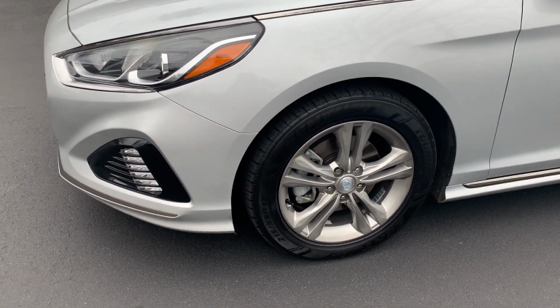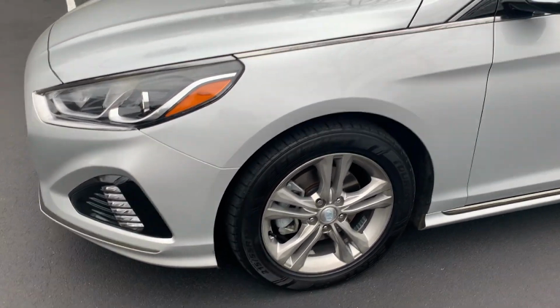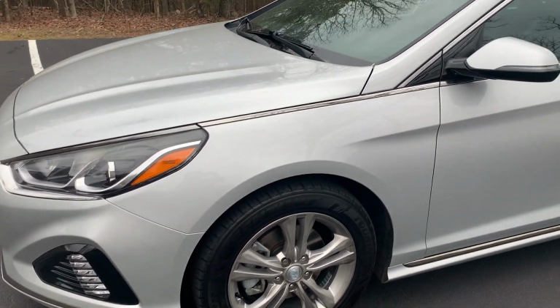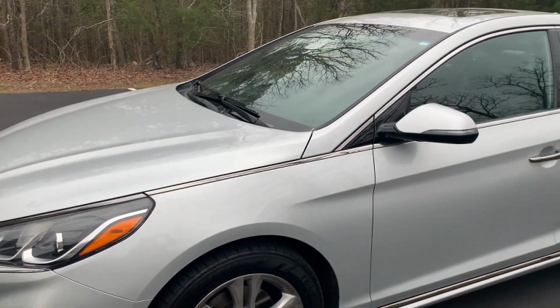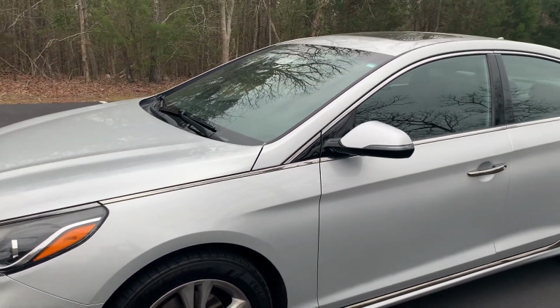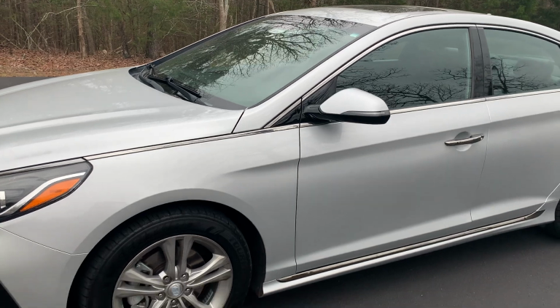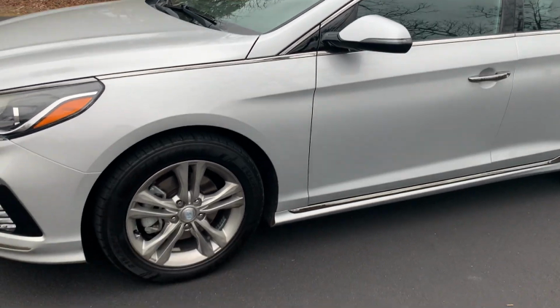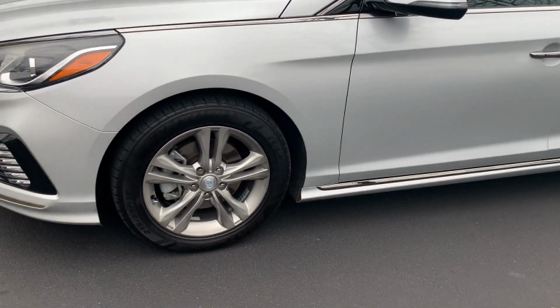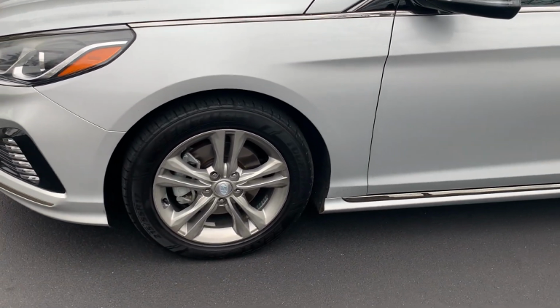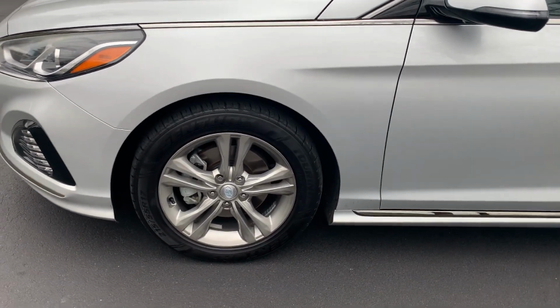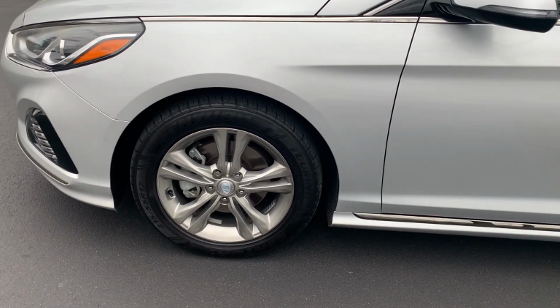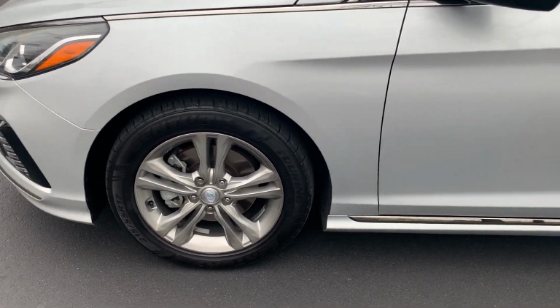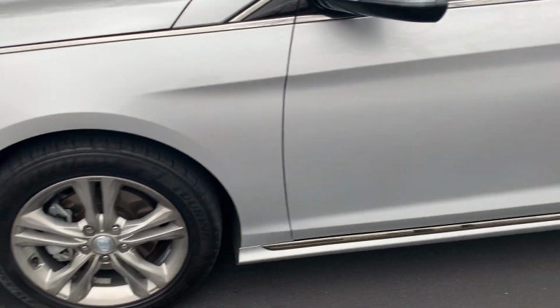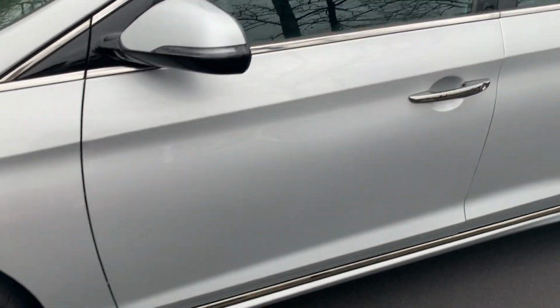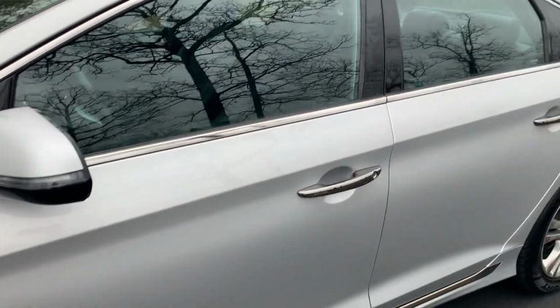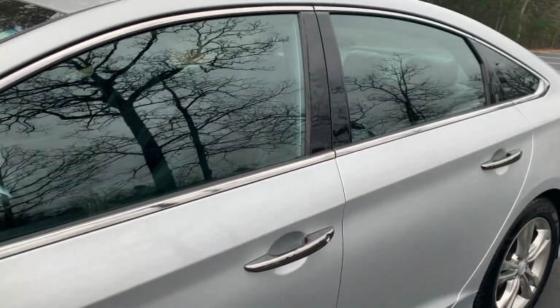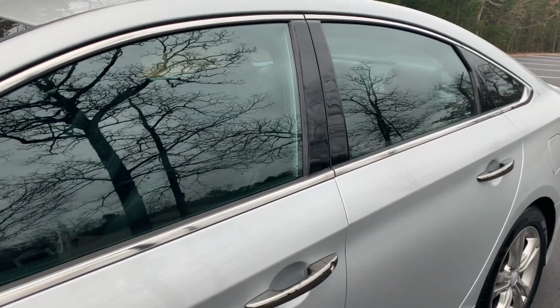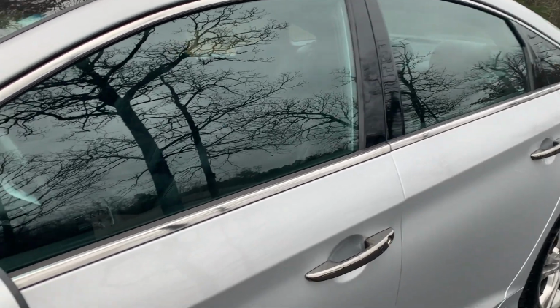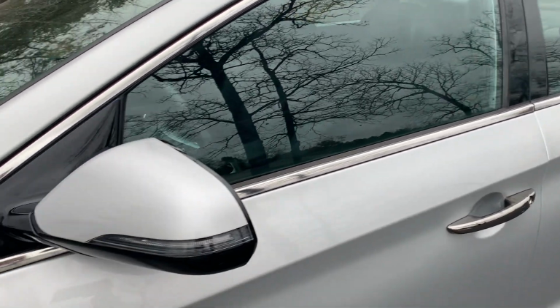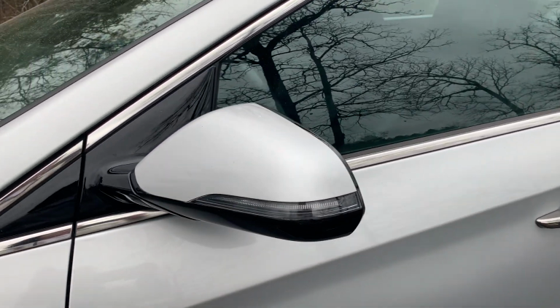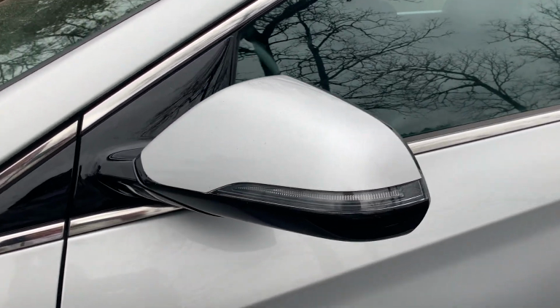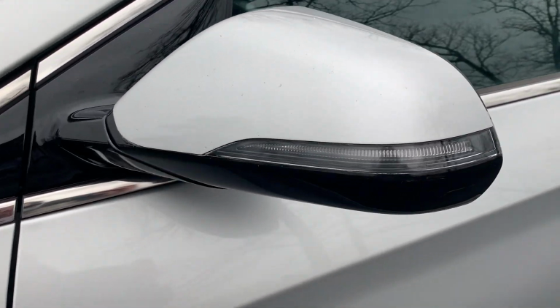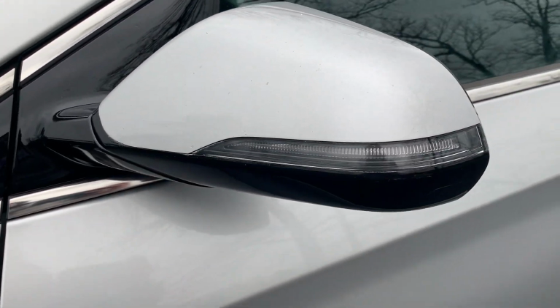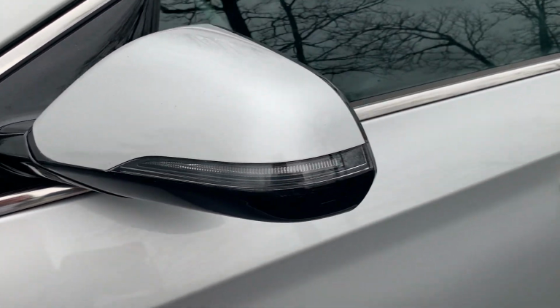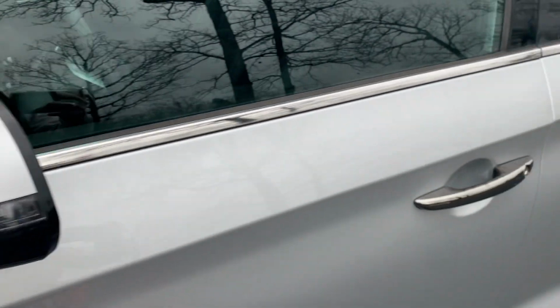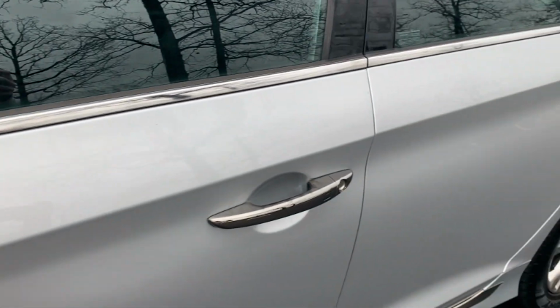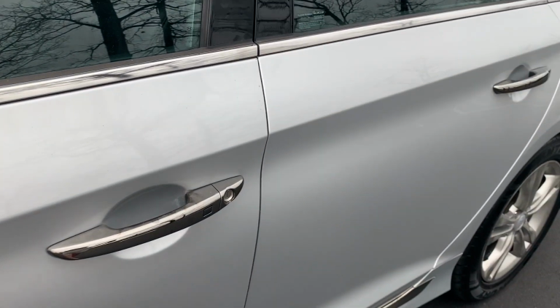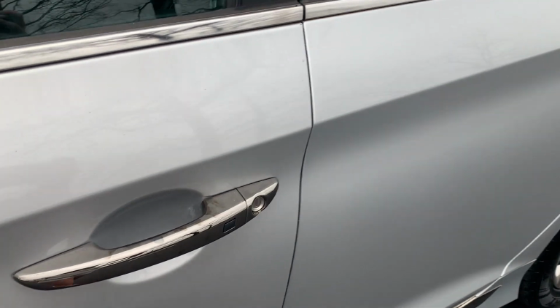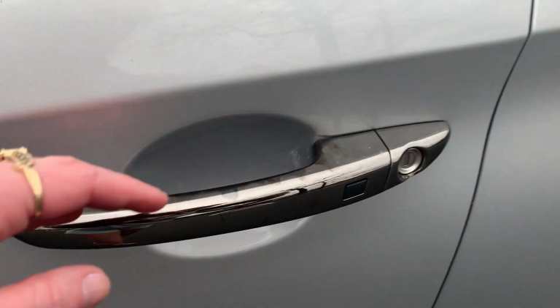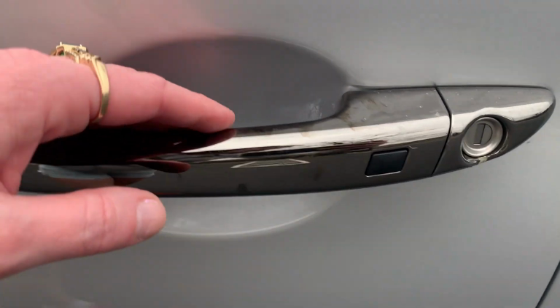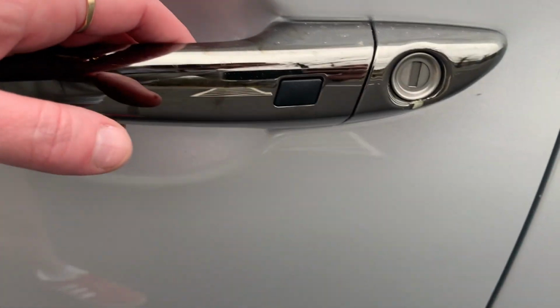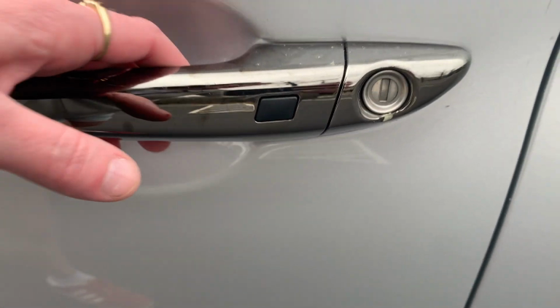It has a 2.4 liter four-cylinder engine. Clean alloy wheels with a matching set of Sentry tires. Factory tinted windows. Turn signals in the exterior mirrors. Passive keyless entry.